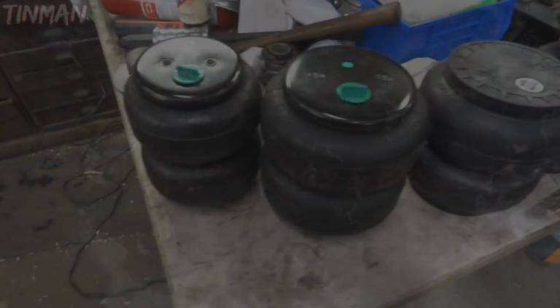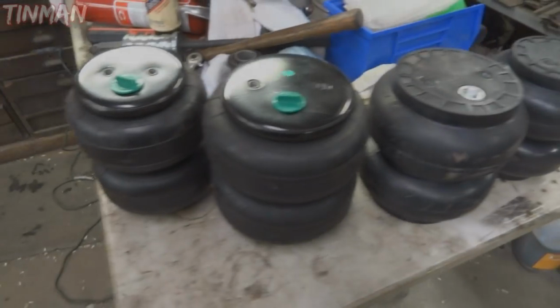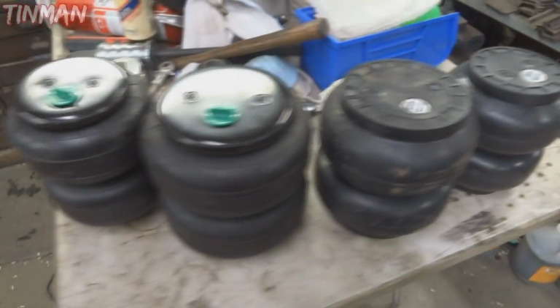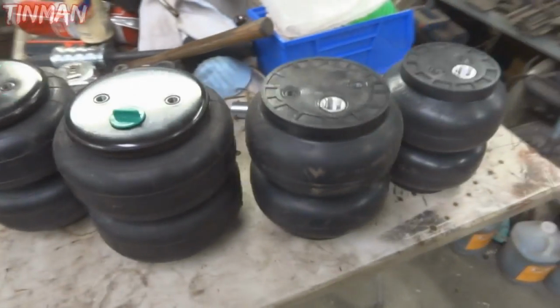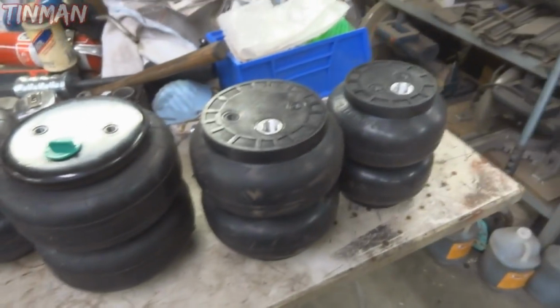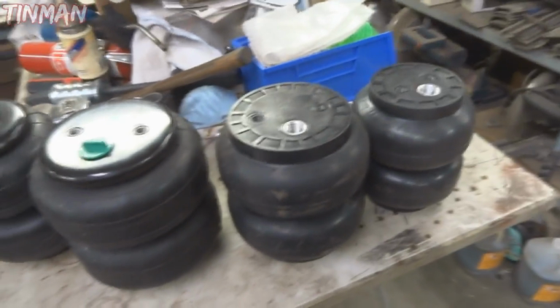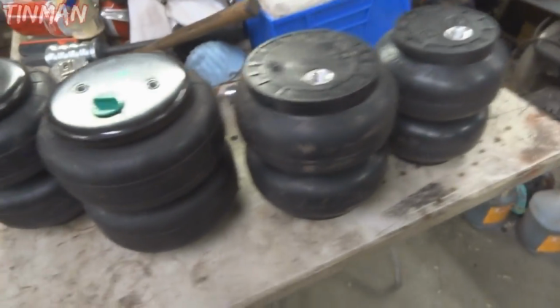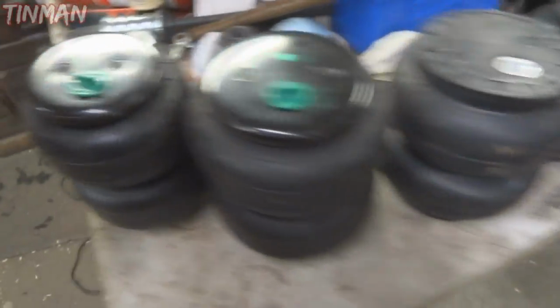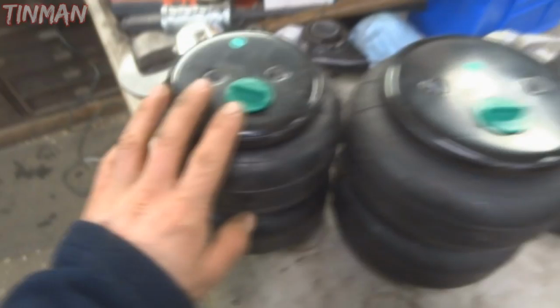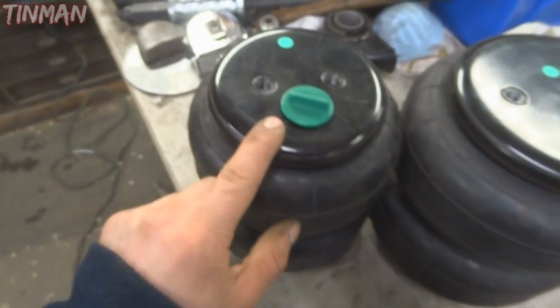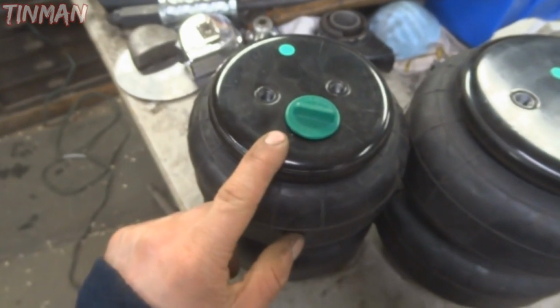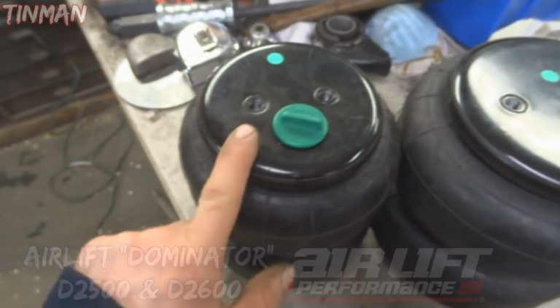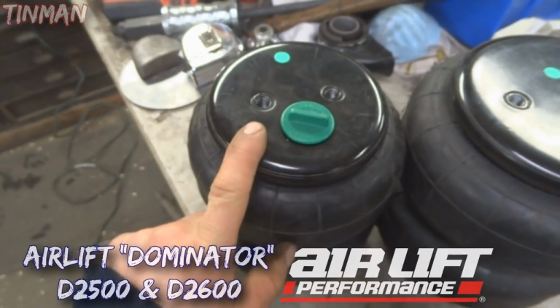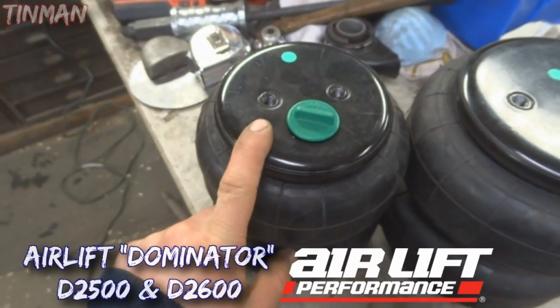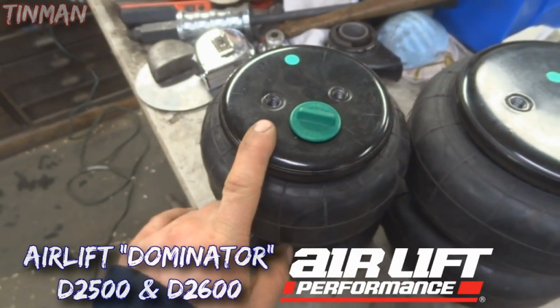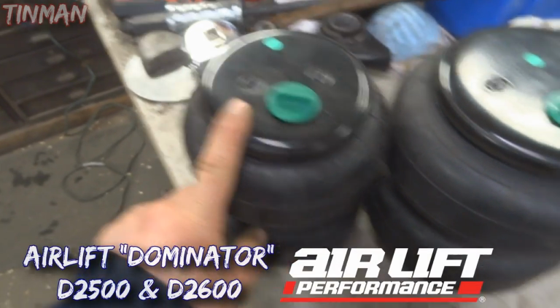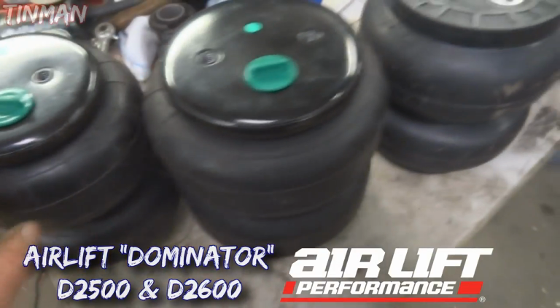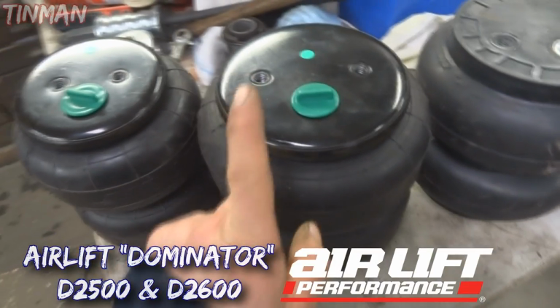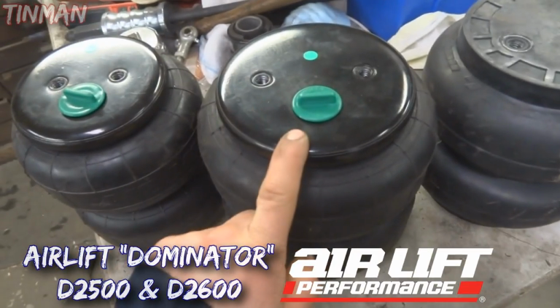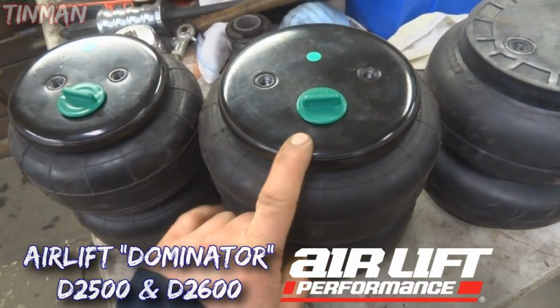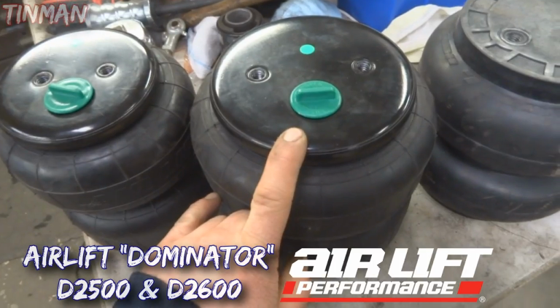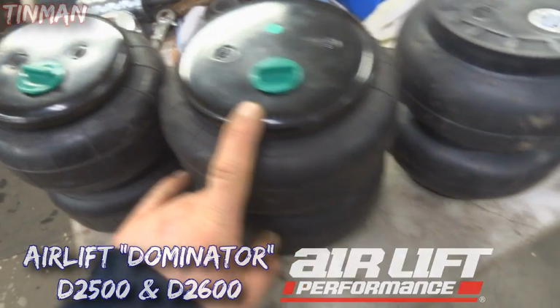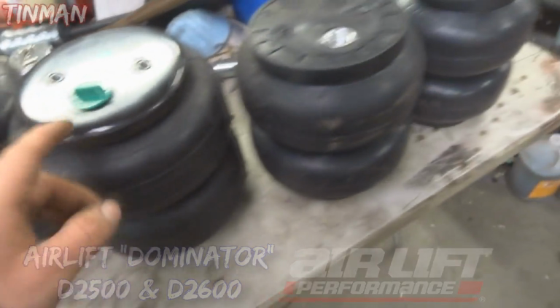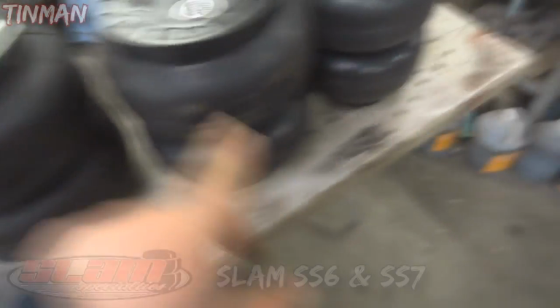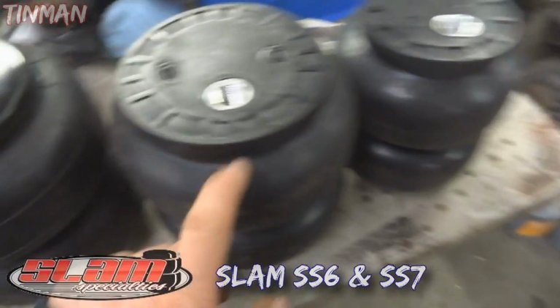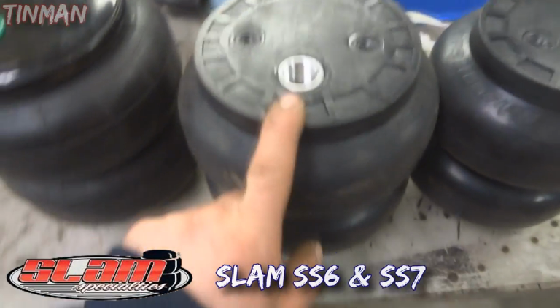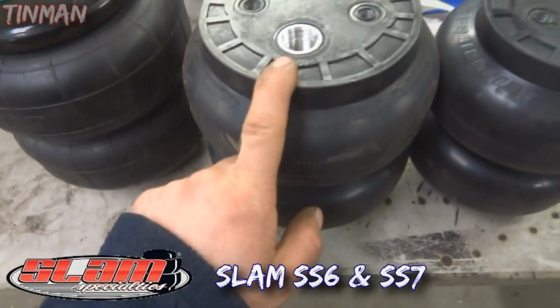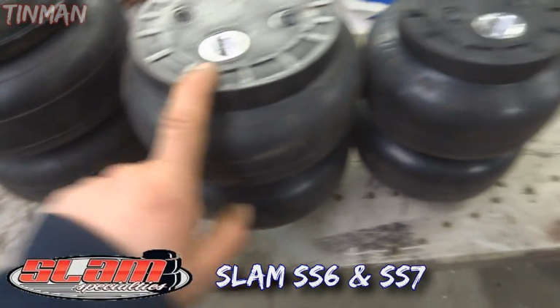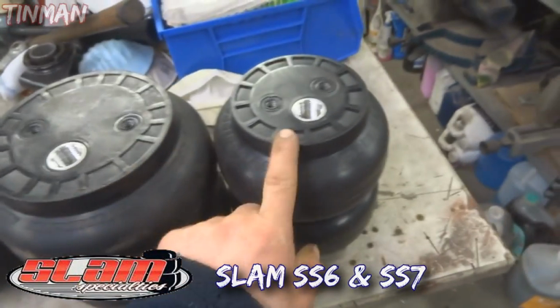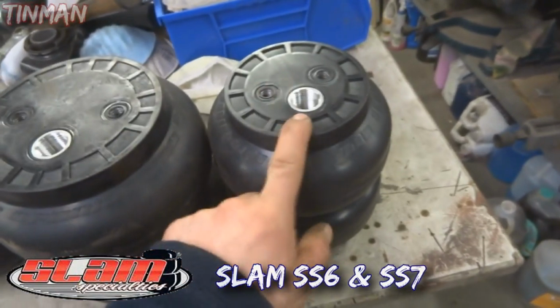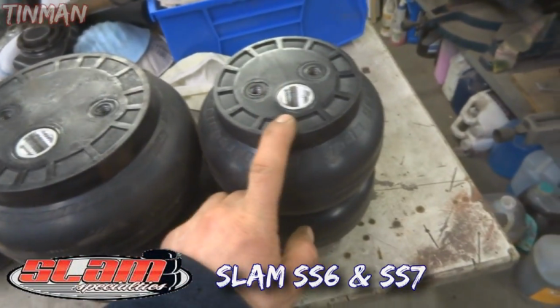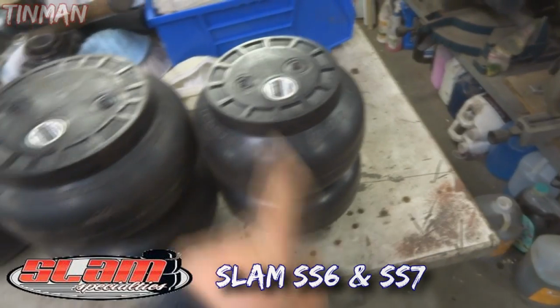Here's a rundown on the most common airbags used in the hot rod market. This here is an Airlift Dominator D2500 Dominator Series, Airlift Dominator D2600. This is an SS7, and this is an SS6.